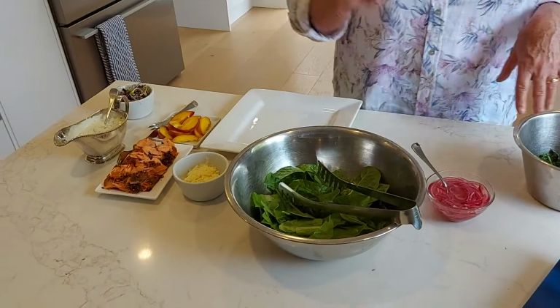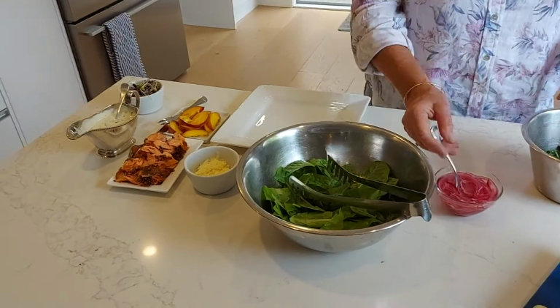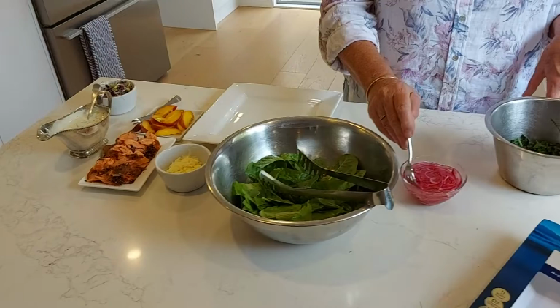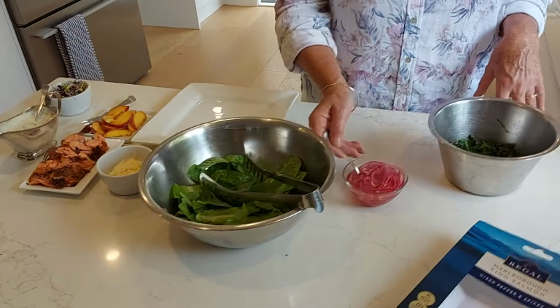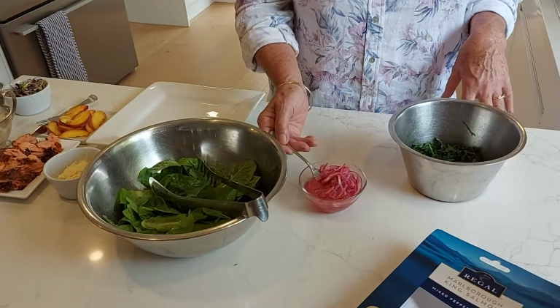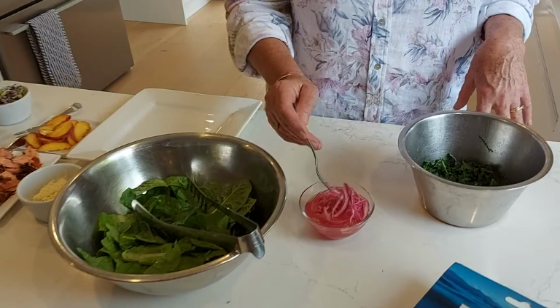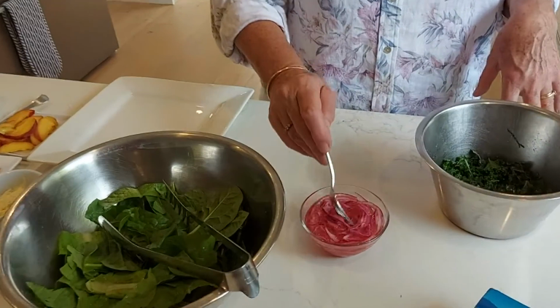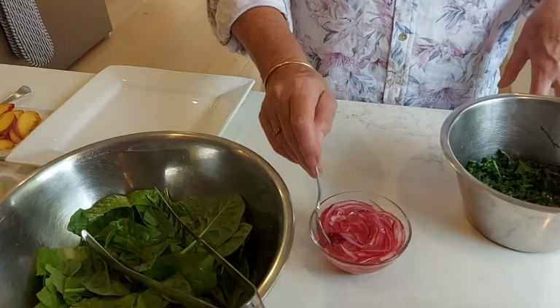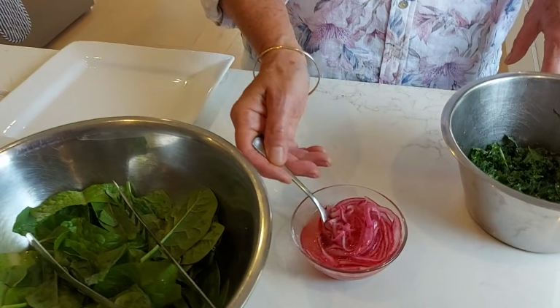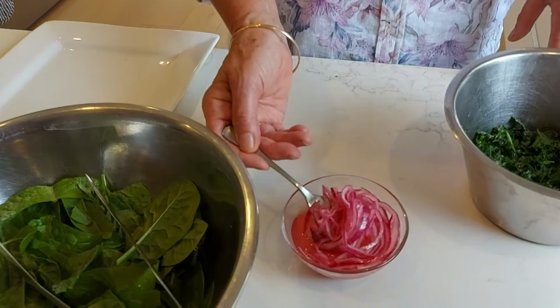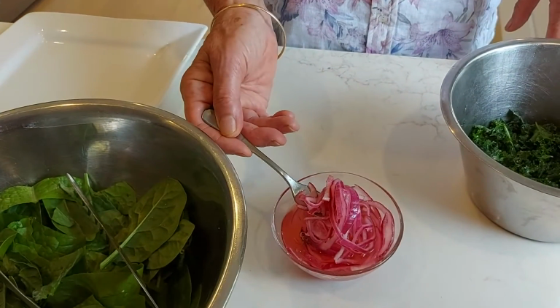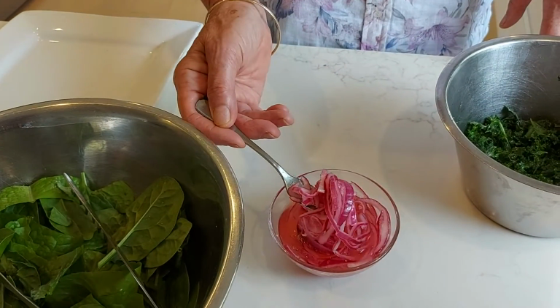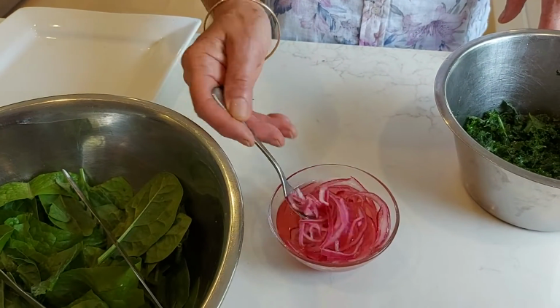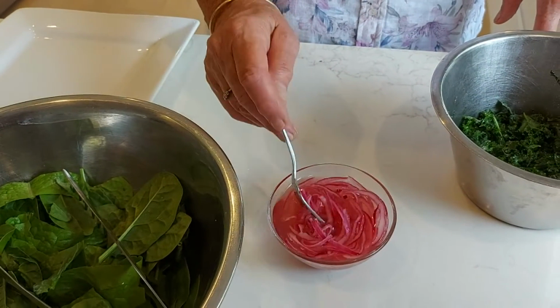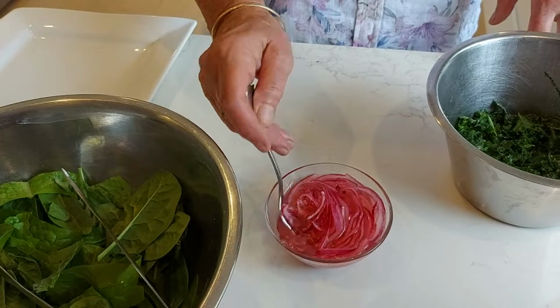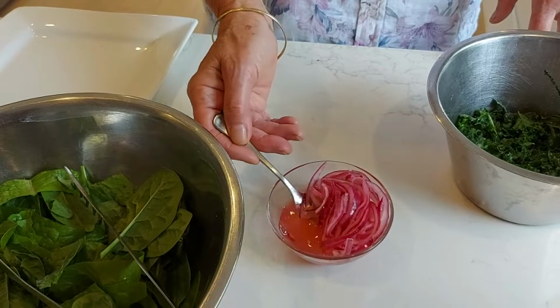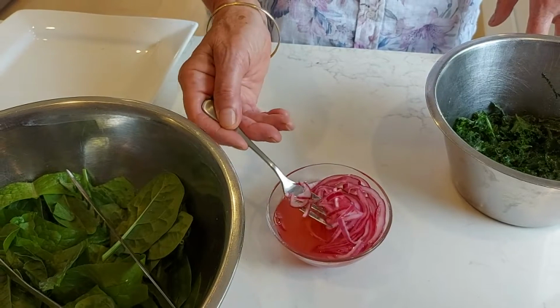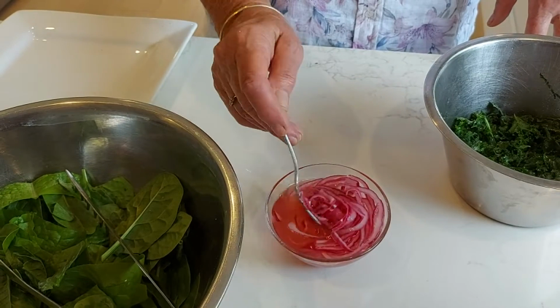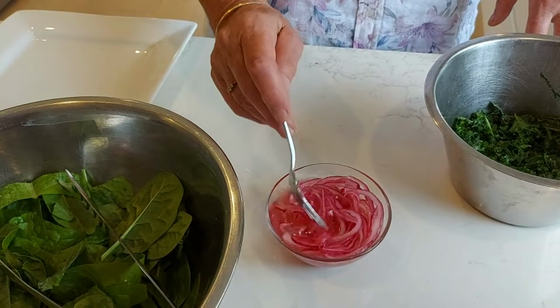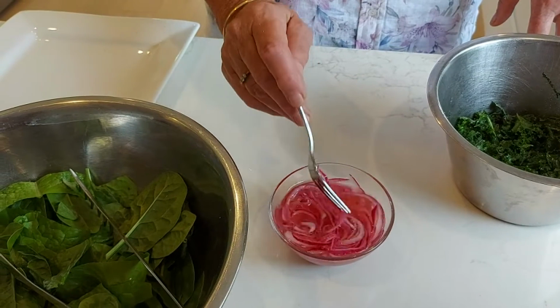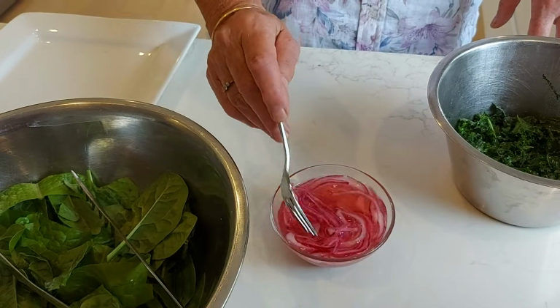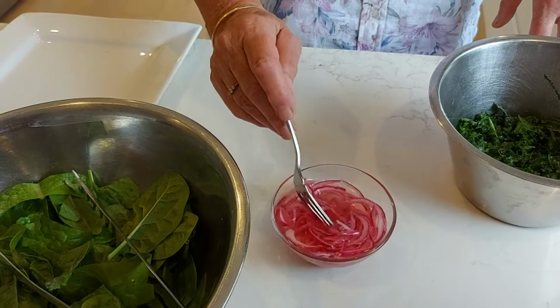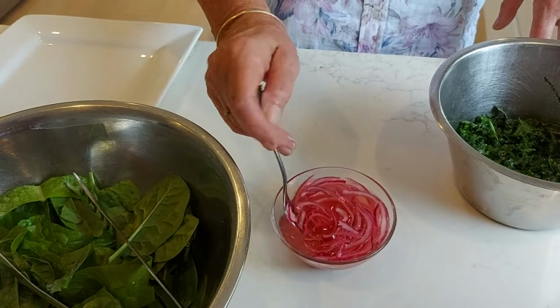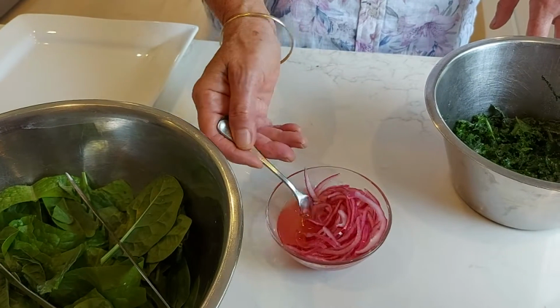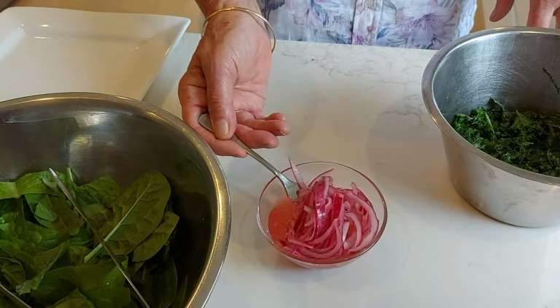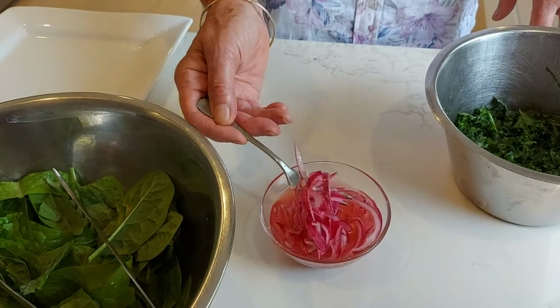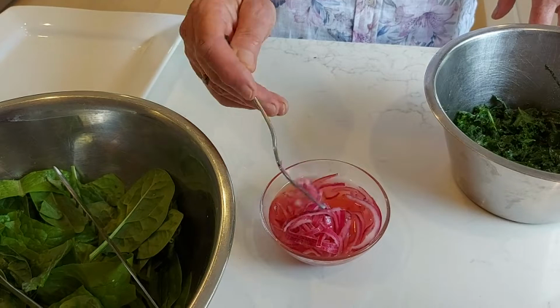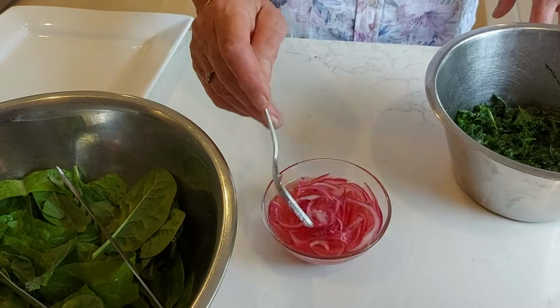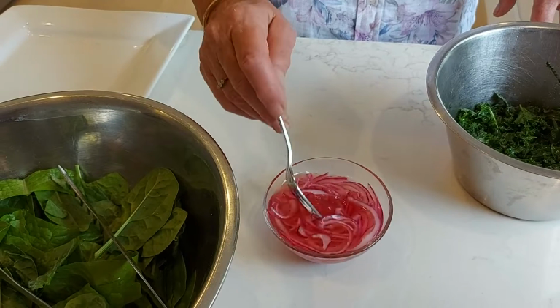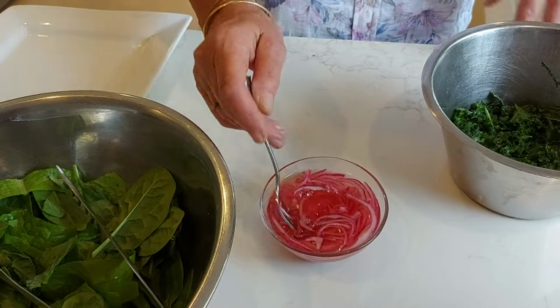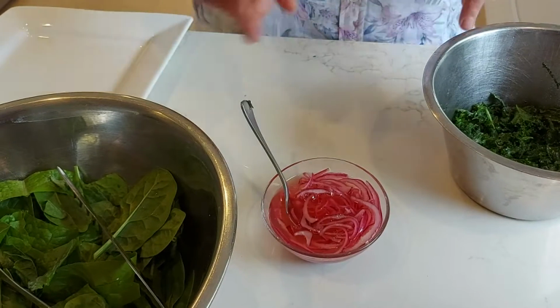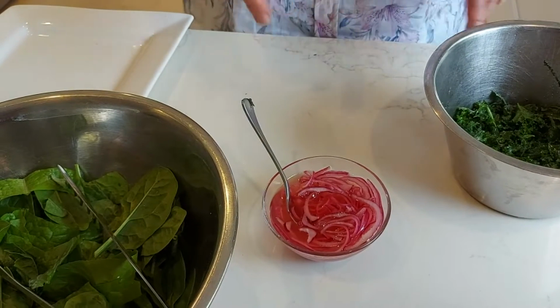I've also done some quick pickled onions: a little bit of apple cider vinegar — about a quarter of a cup — half a teaspoon of salt, and half a teaspoon of sugar. It just makes them delightfully pink and much easier to digest too.